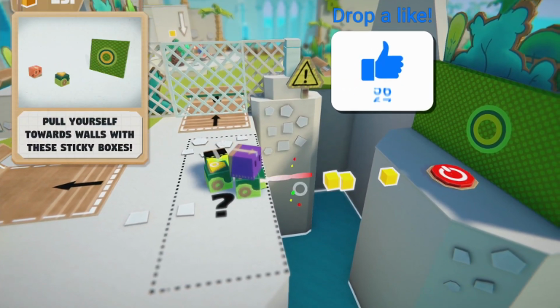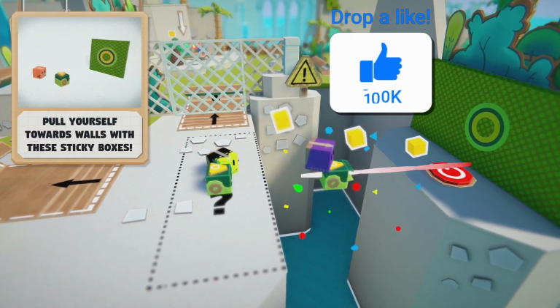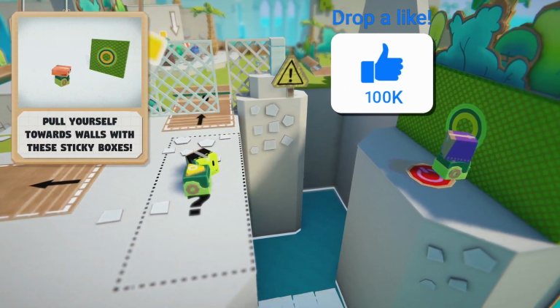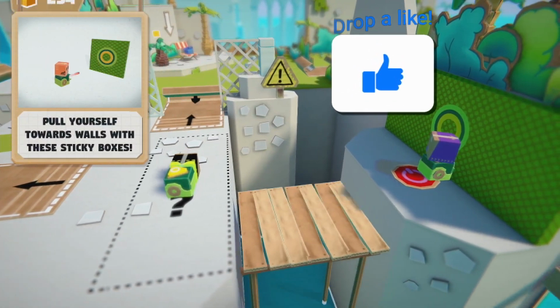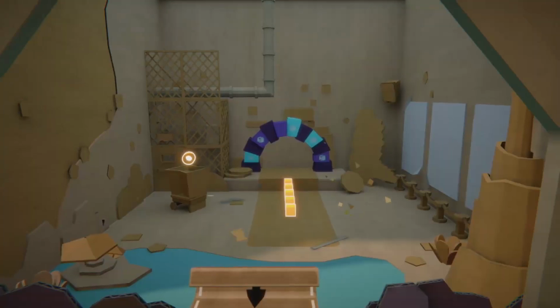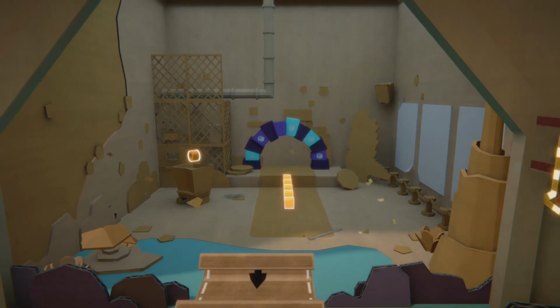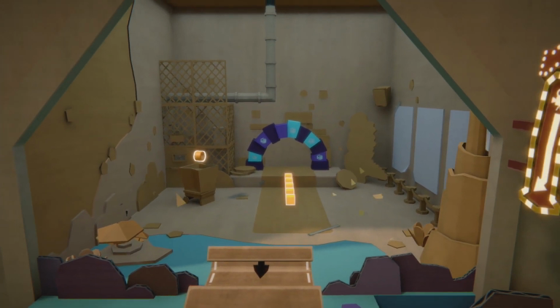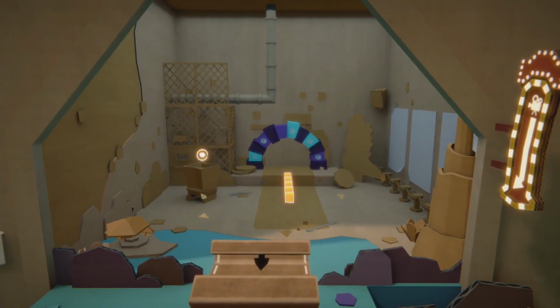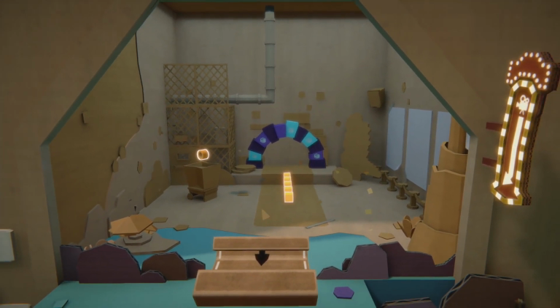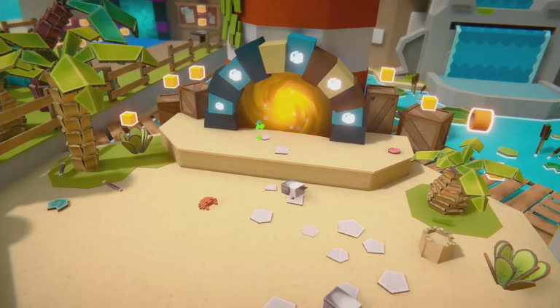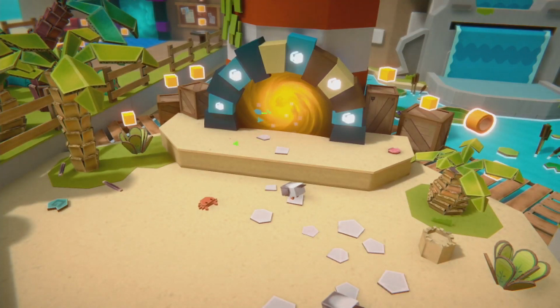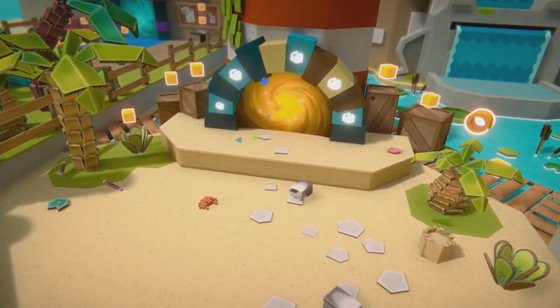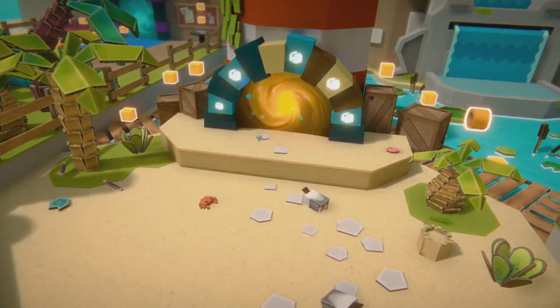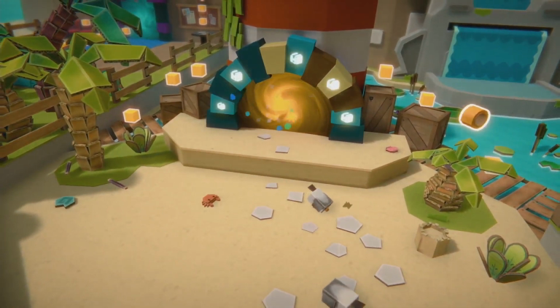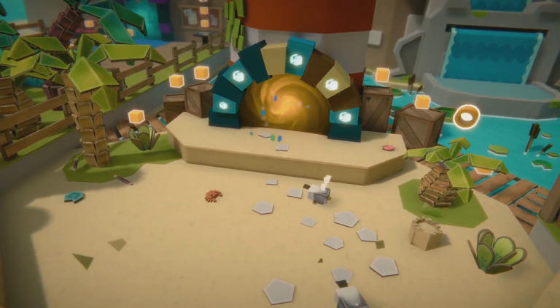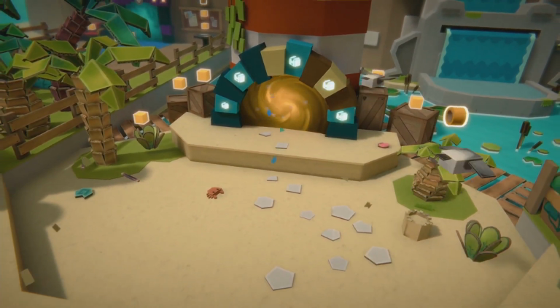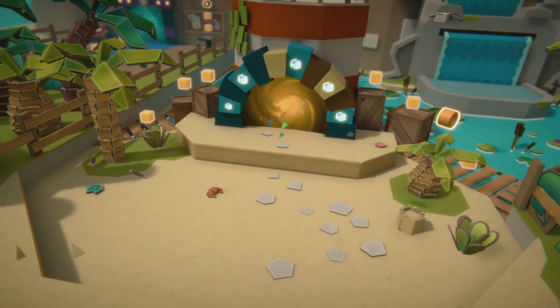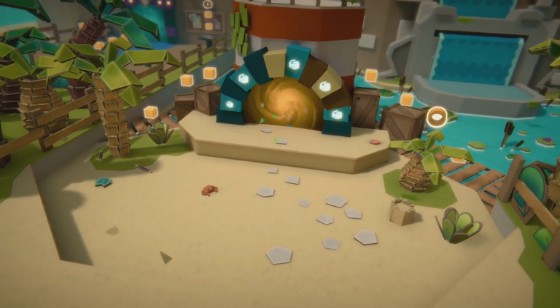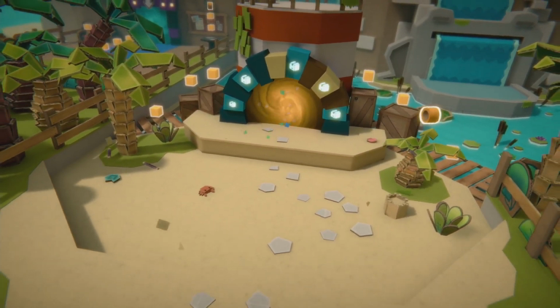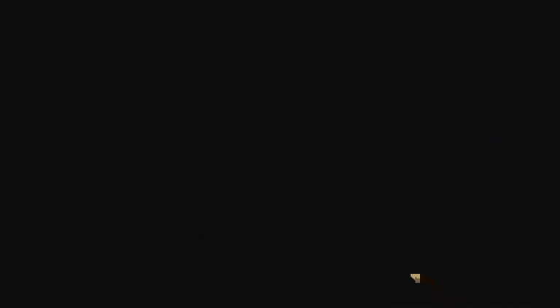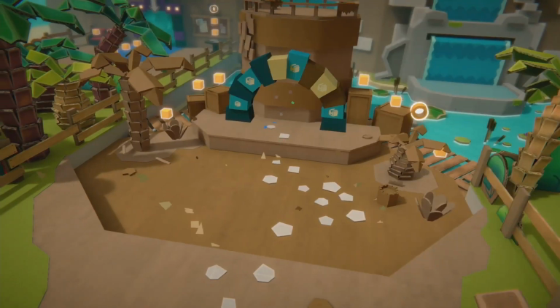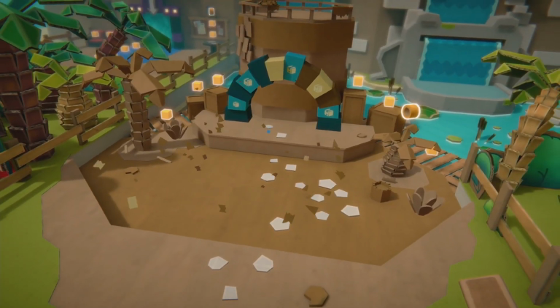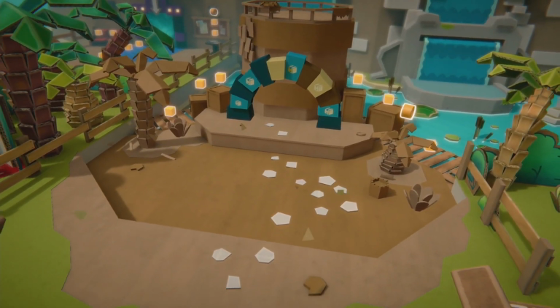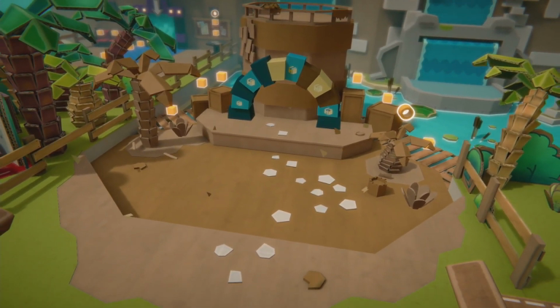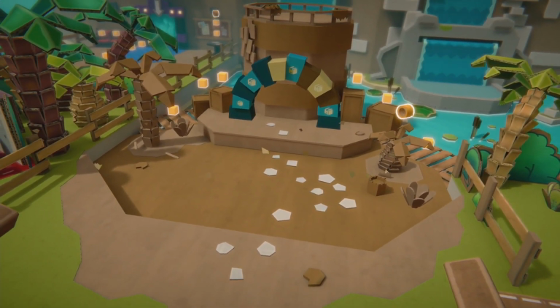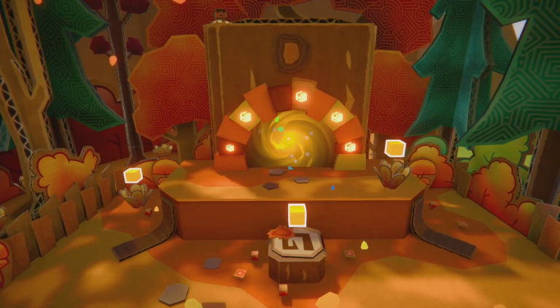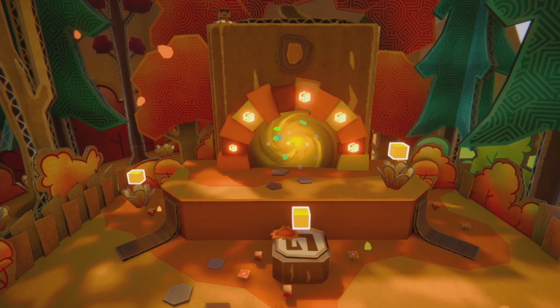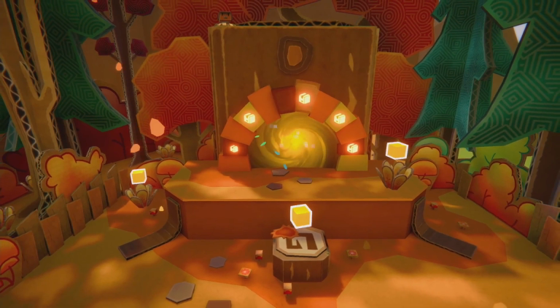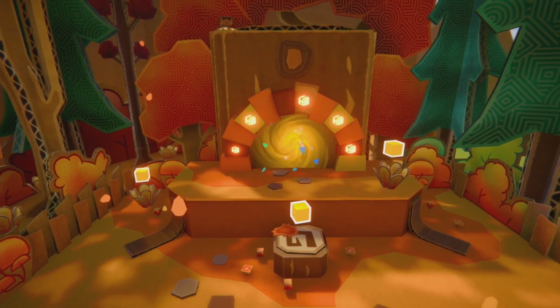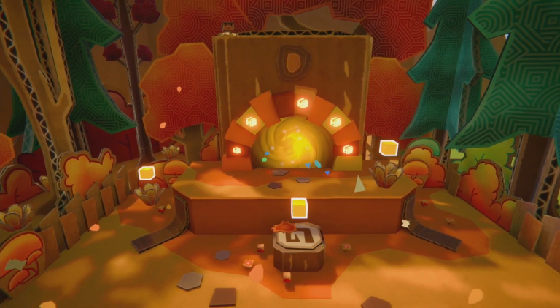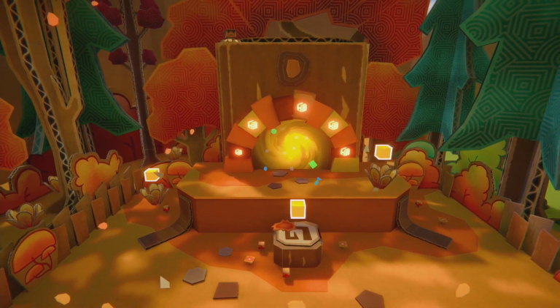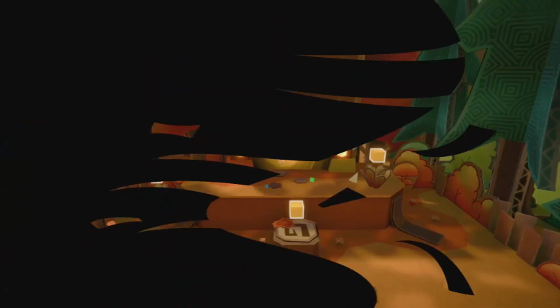The four worlds are each incredibly colorful and hold to a certain environment like the sun-bathed island or the autumn forest. The game is made up of cardboard and paper, and this exquisite art style is reminiscent of games like Paper Mario, Yoshi's Crafted World, and Sackboy: A Big Adventure.